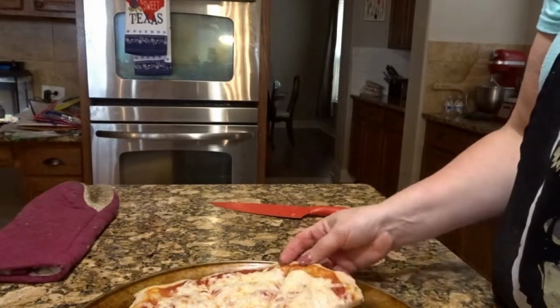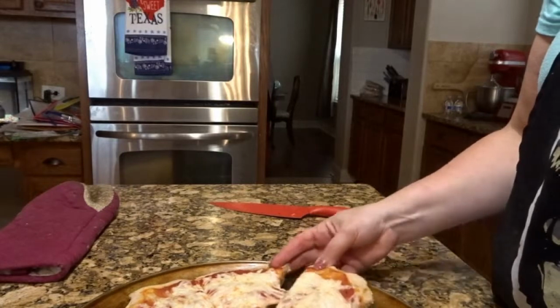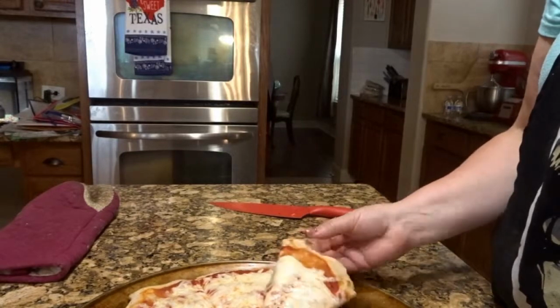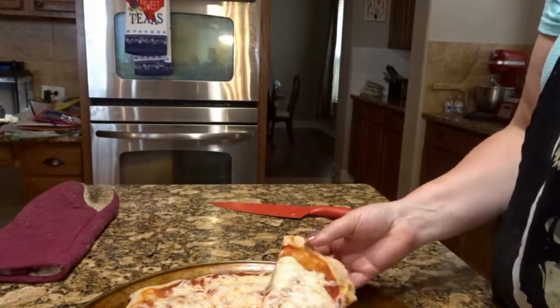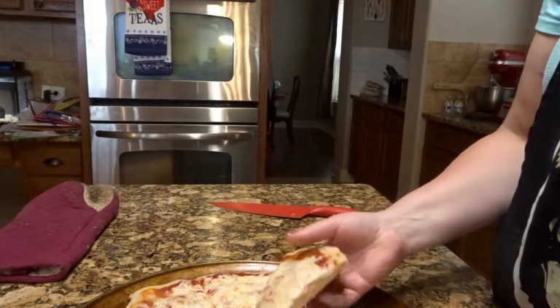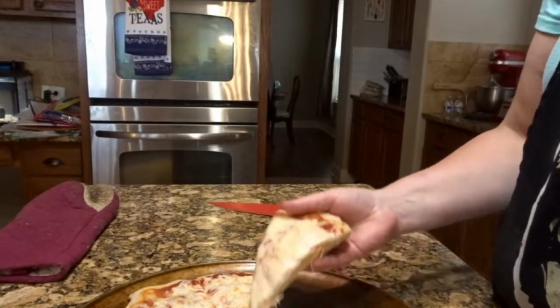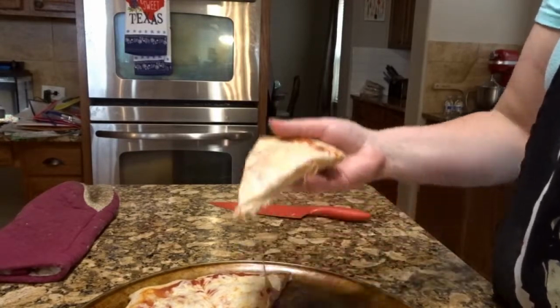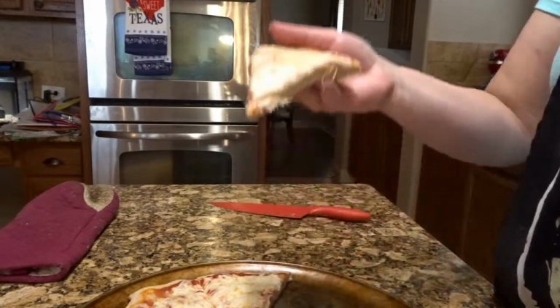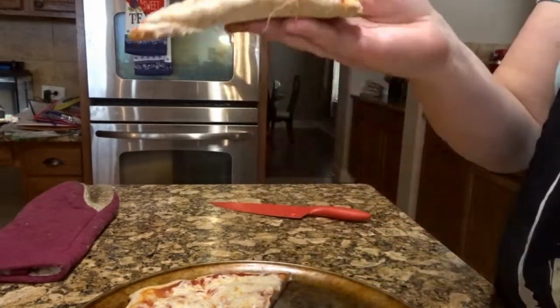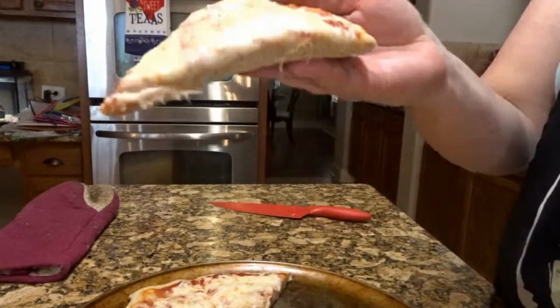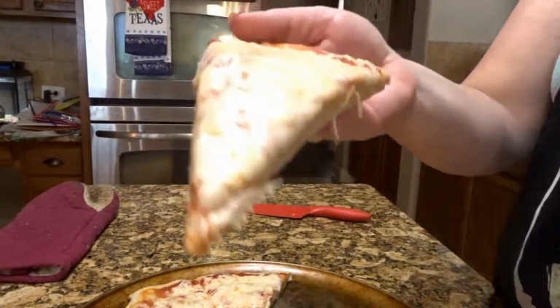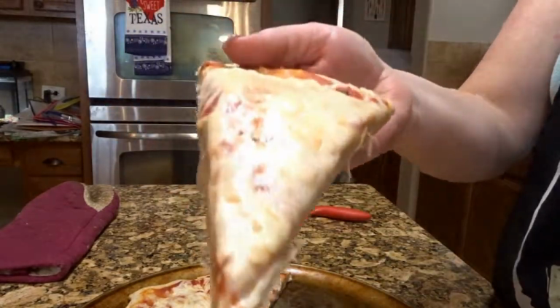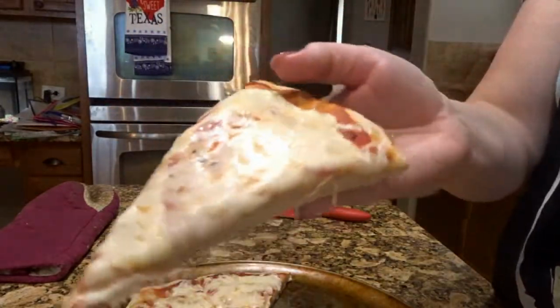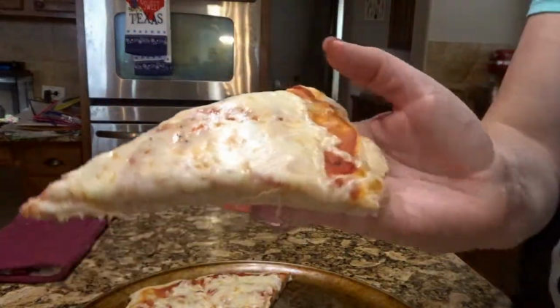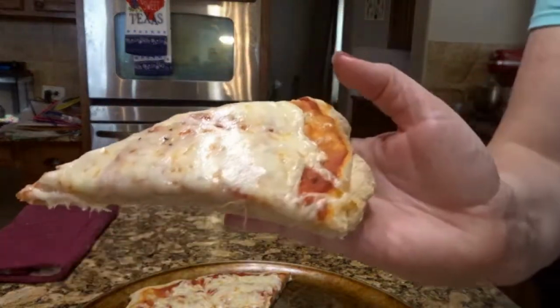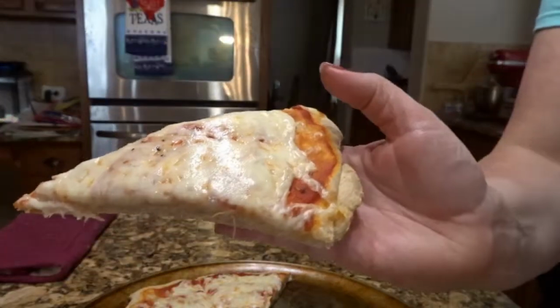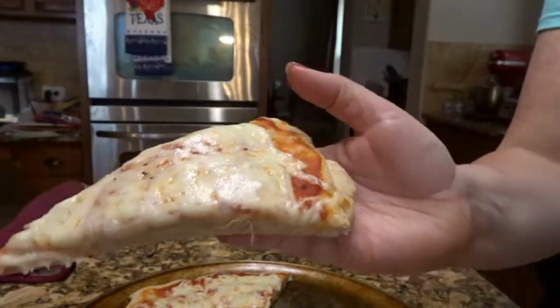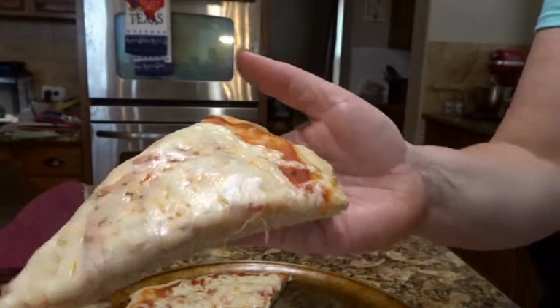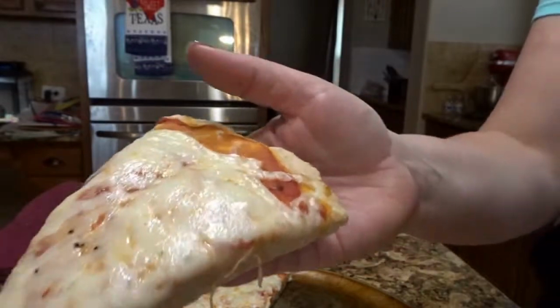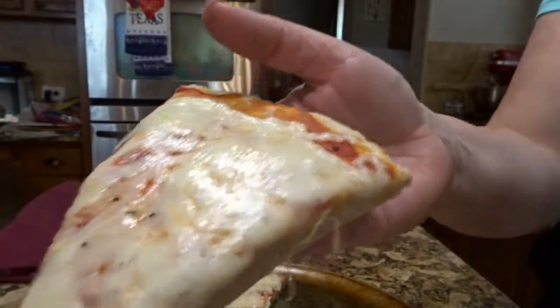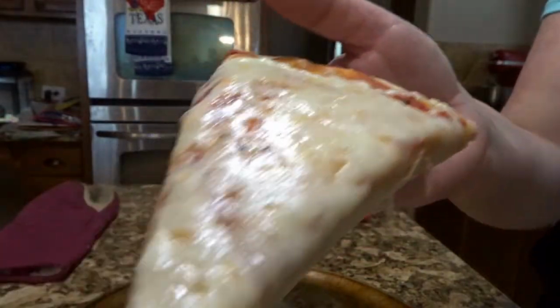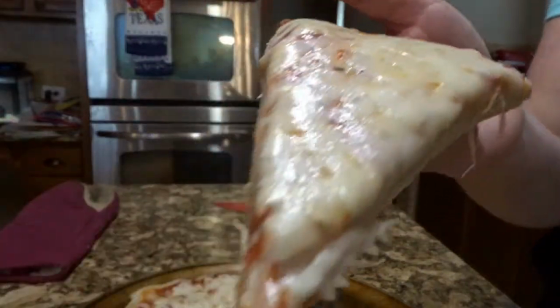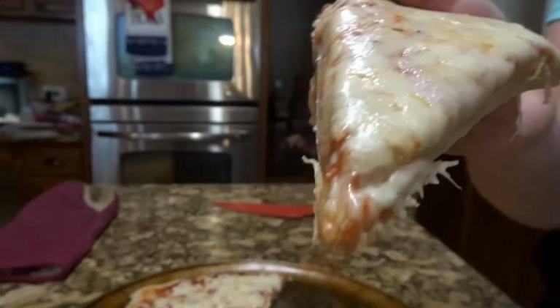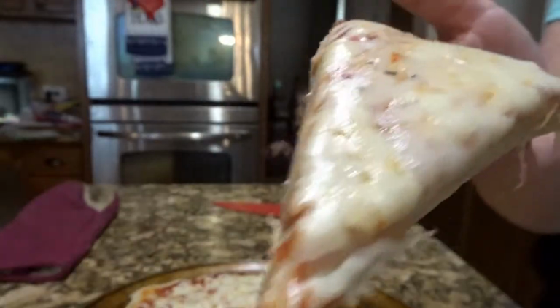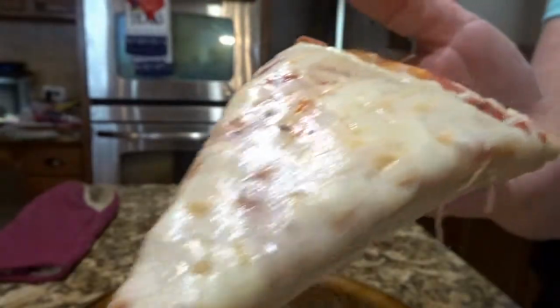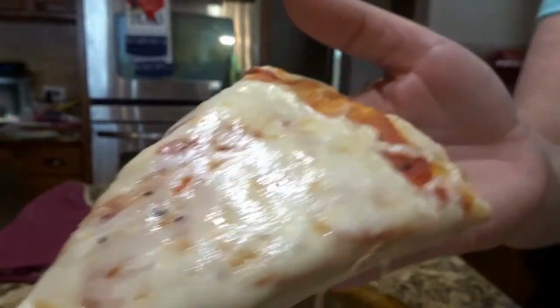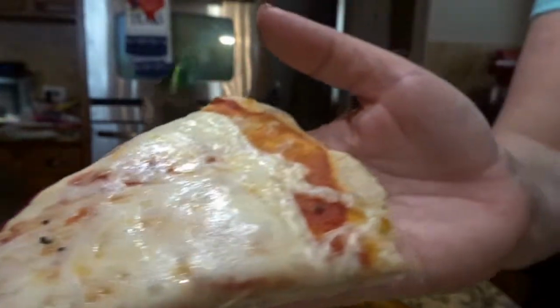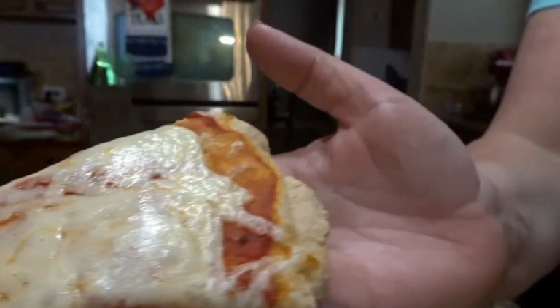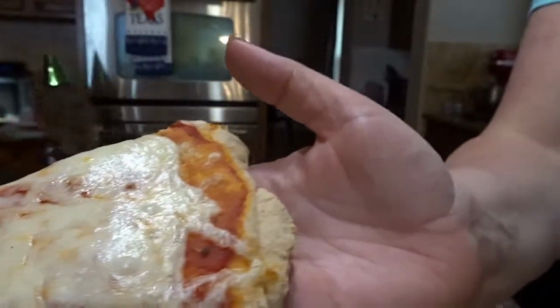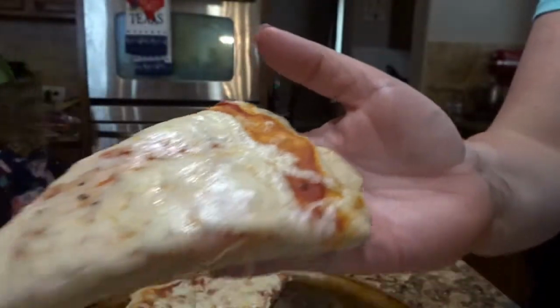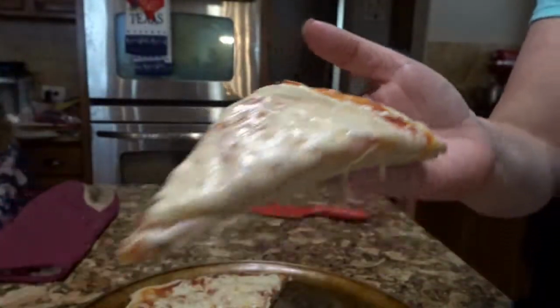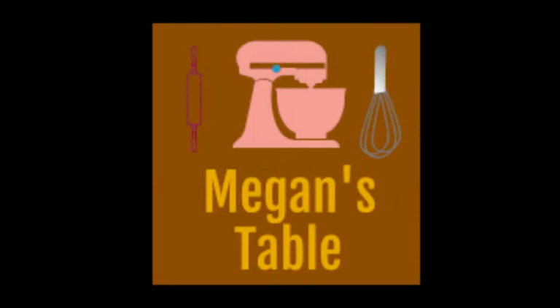Welcome back to Megan's Table. Today I am making frozen pizzas. They are cheaper and probably a lot better for you than what you can buy at the grocery store.